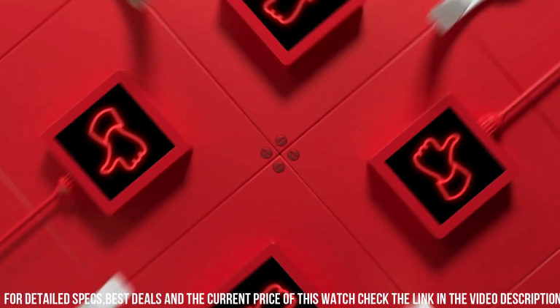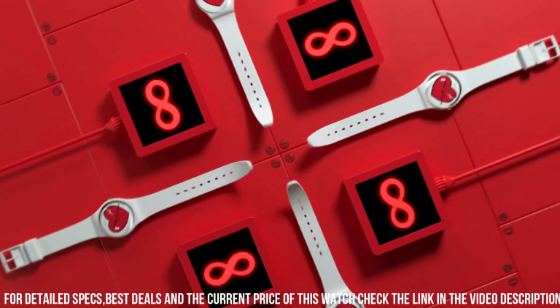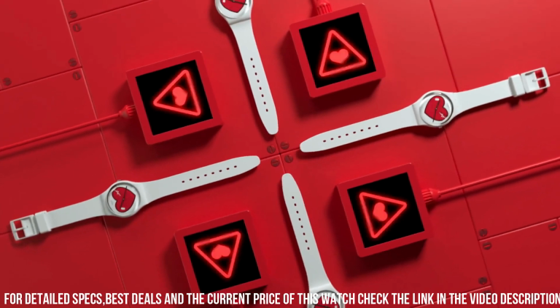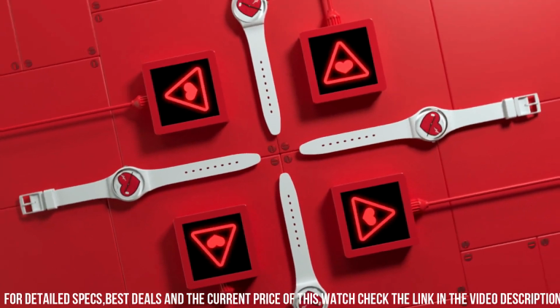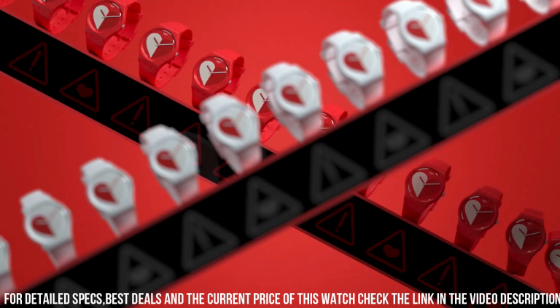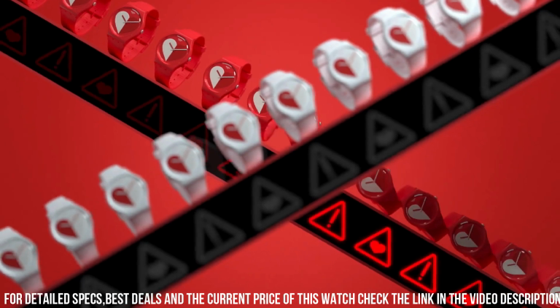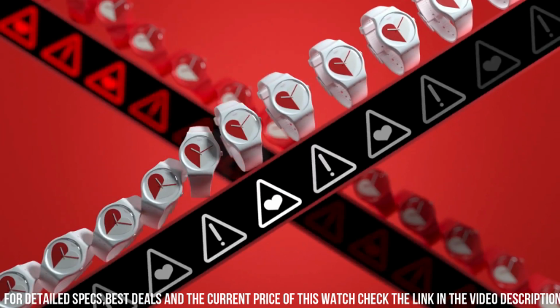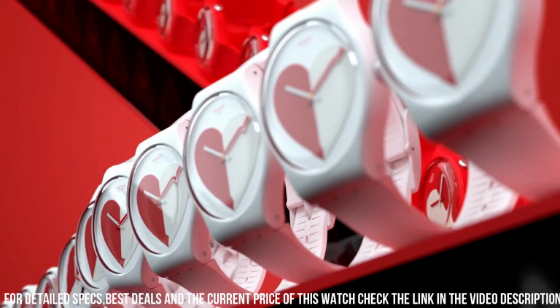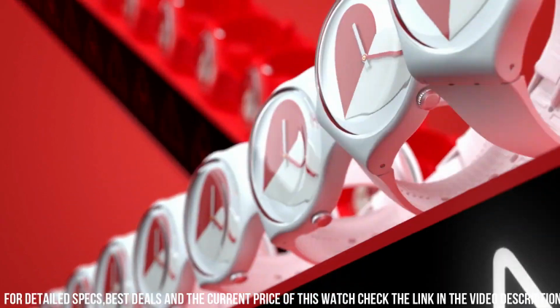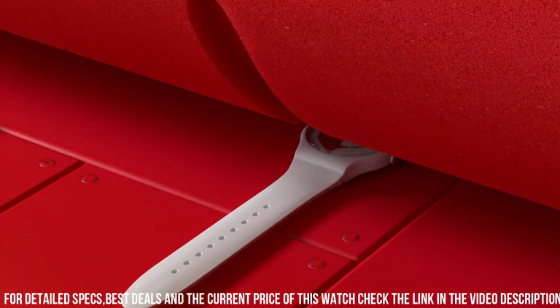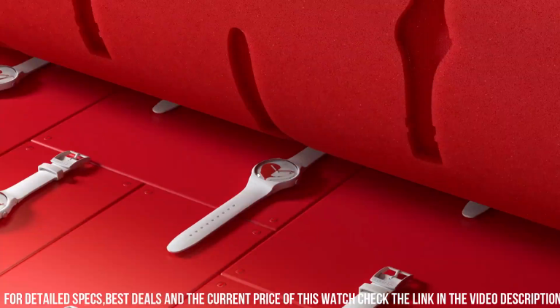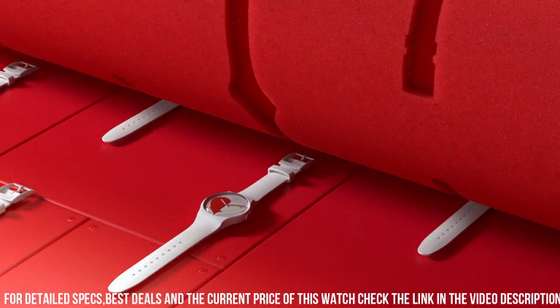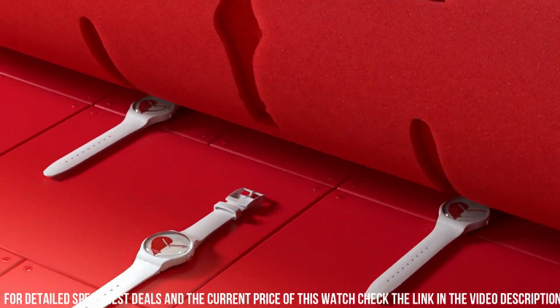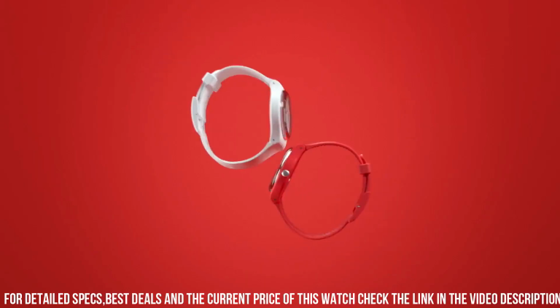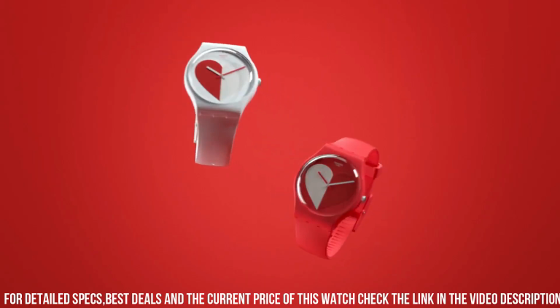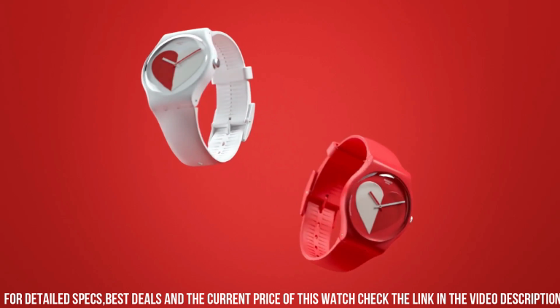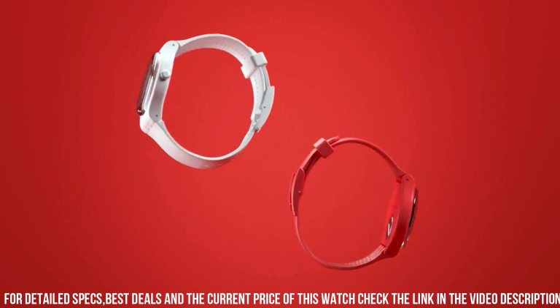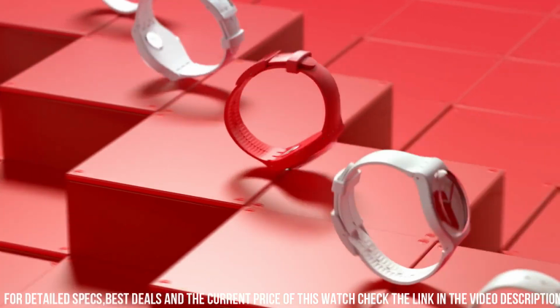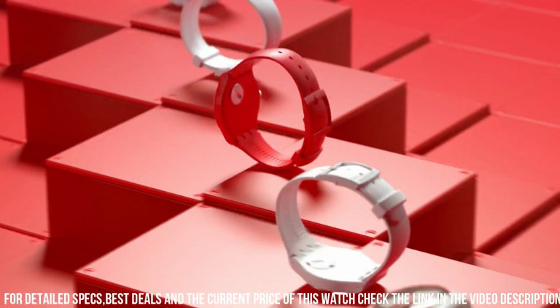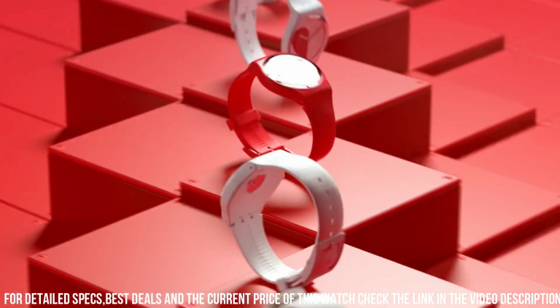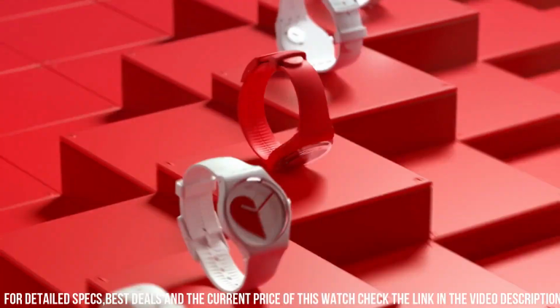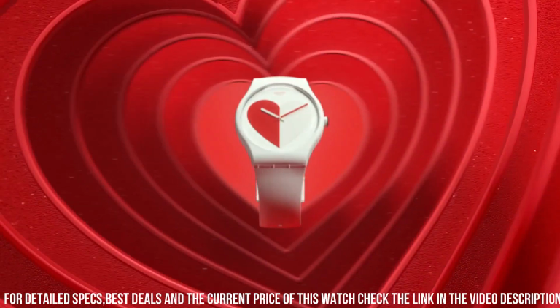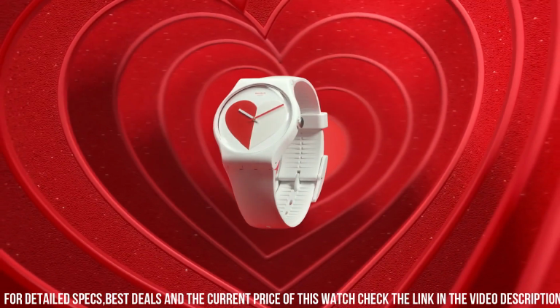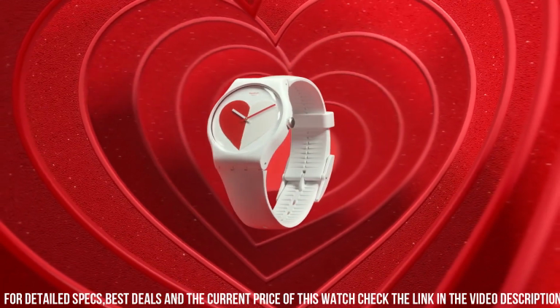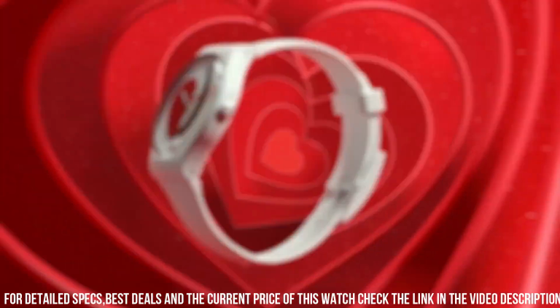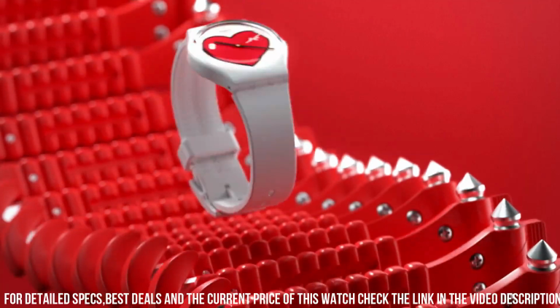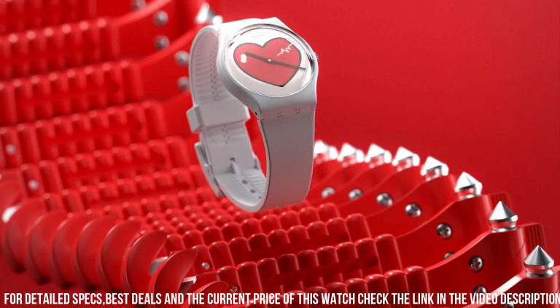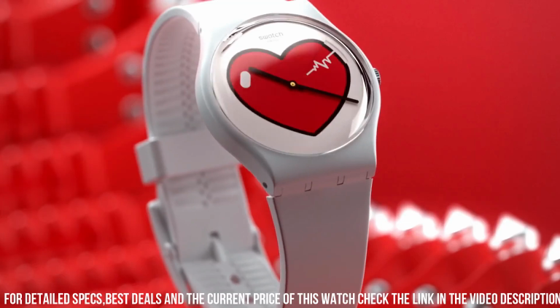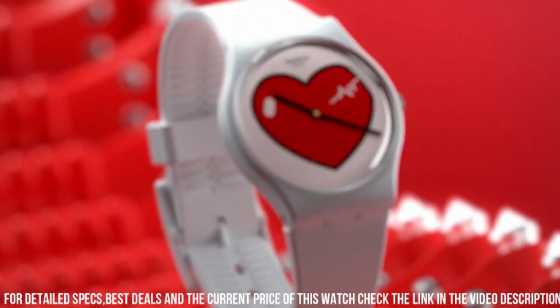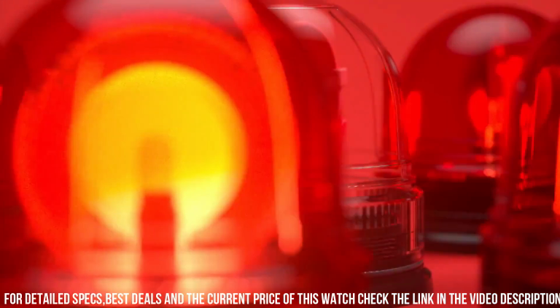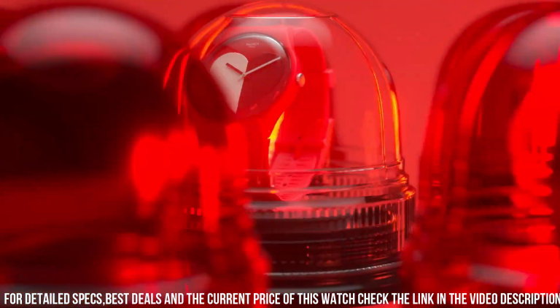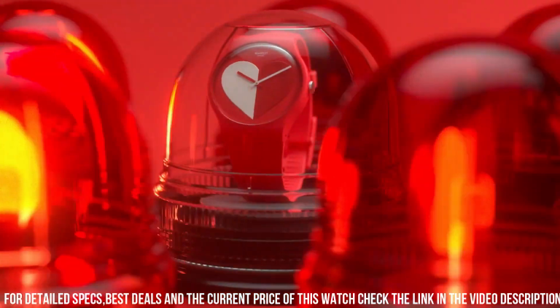The silicone straps offer comfort and flexibility. The Swatch Break Glass collection encapsulates unconventional elegance, appealing to those who appreciate daring design that defies traditional boundaries and celebrates creativity in timekeeping.